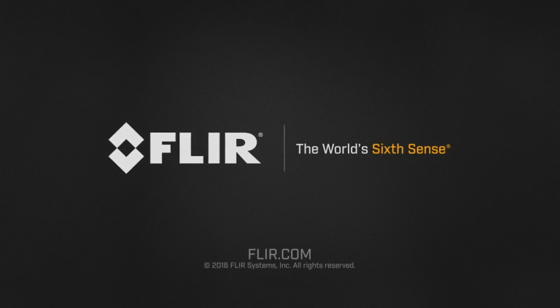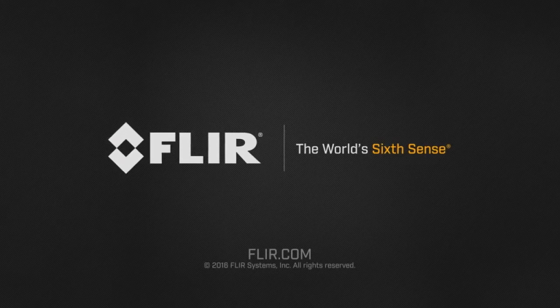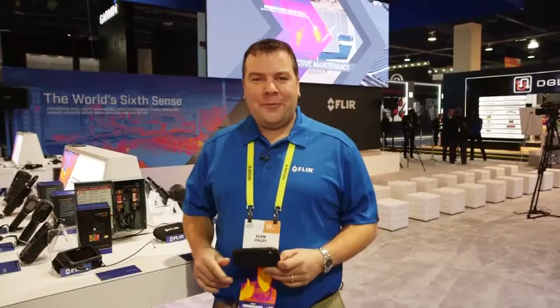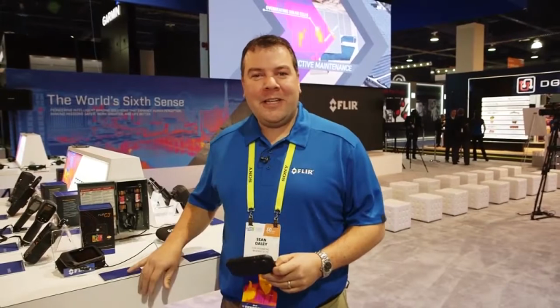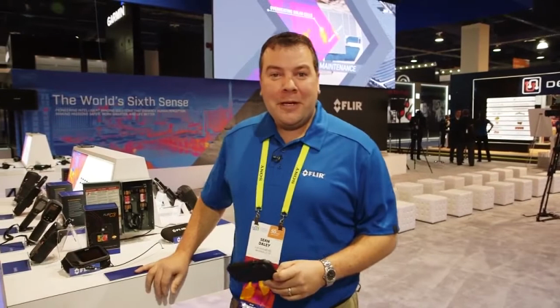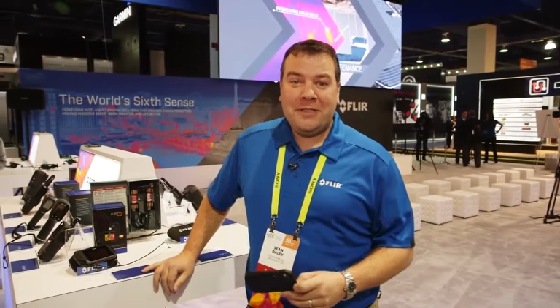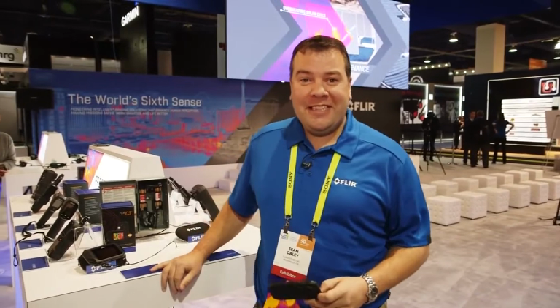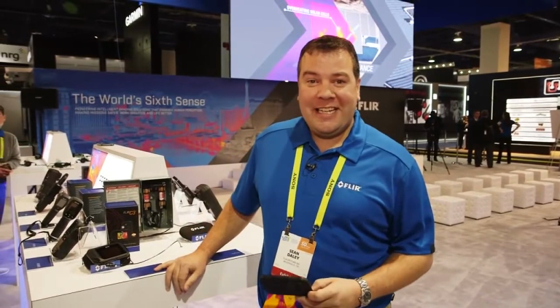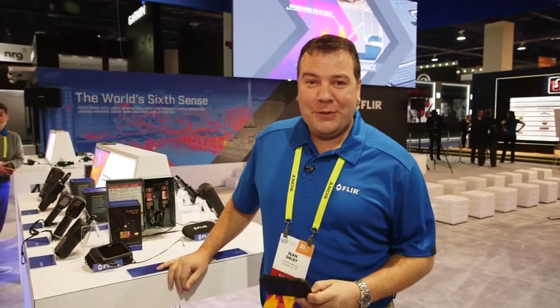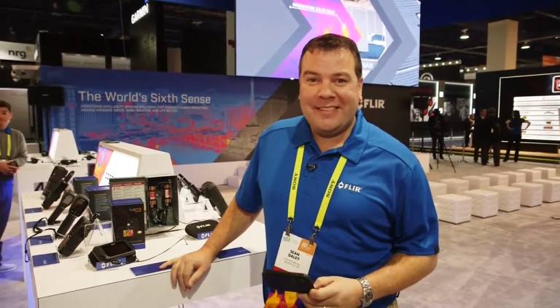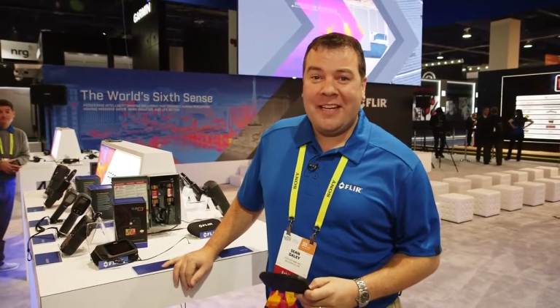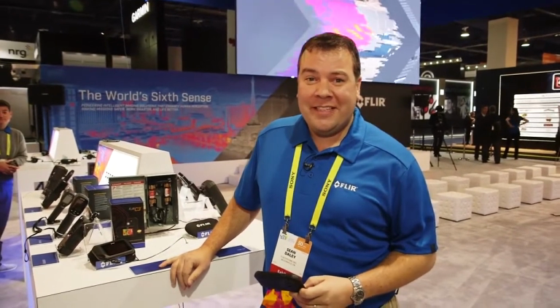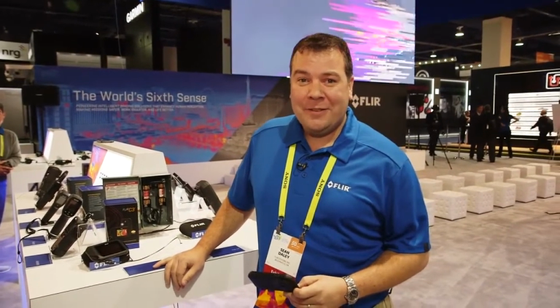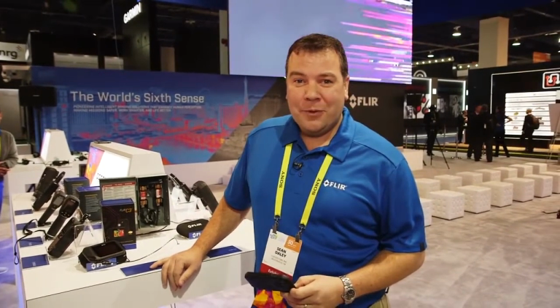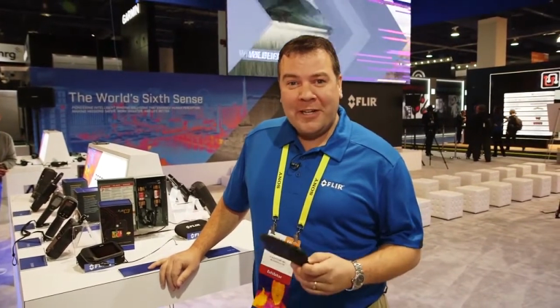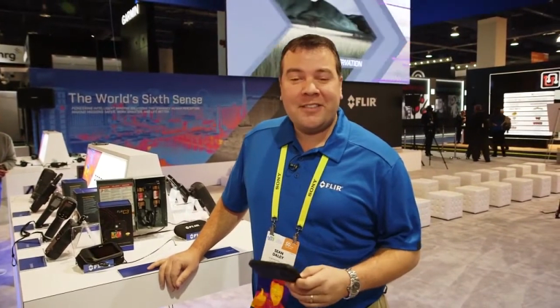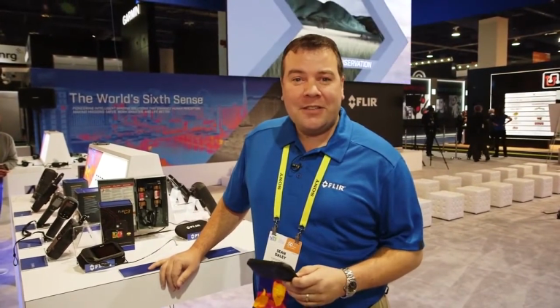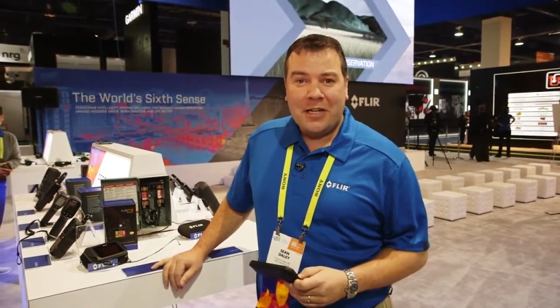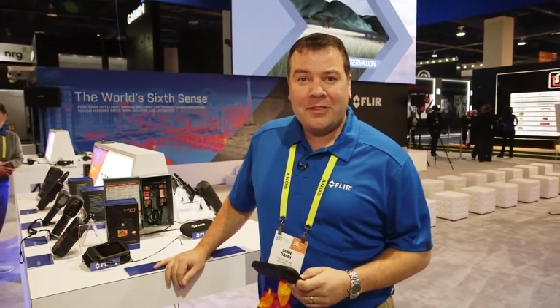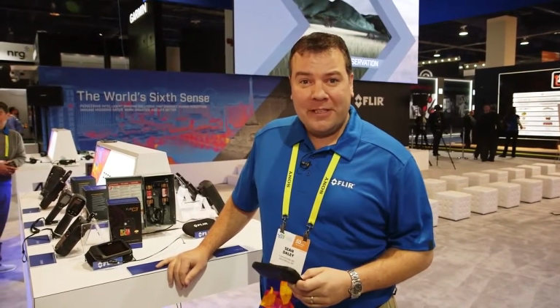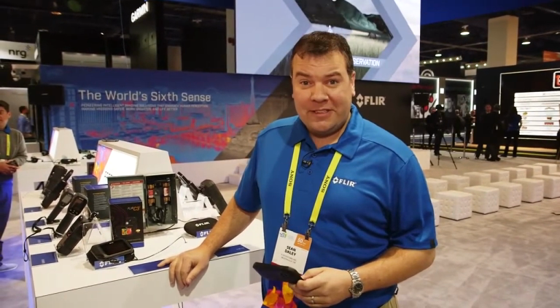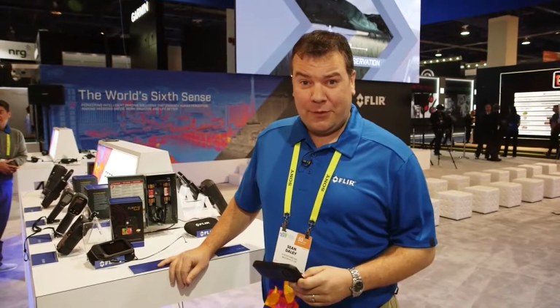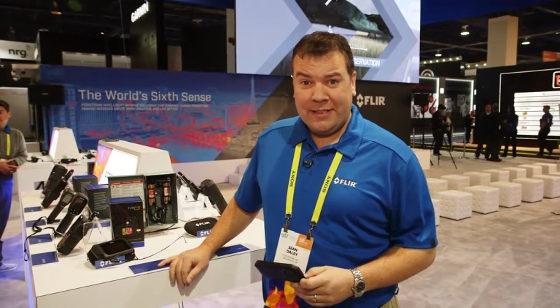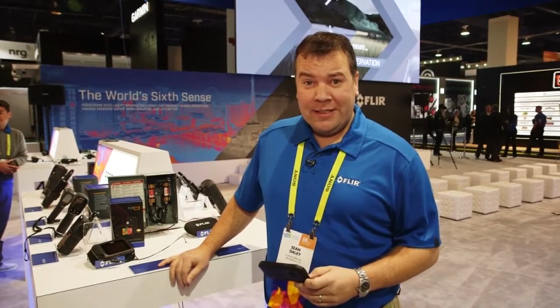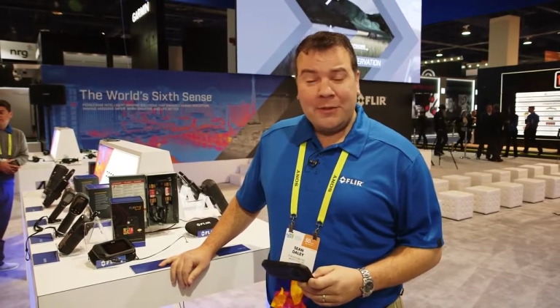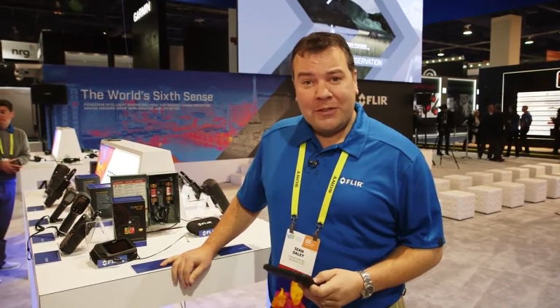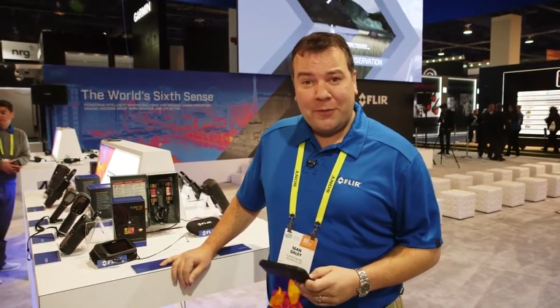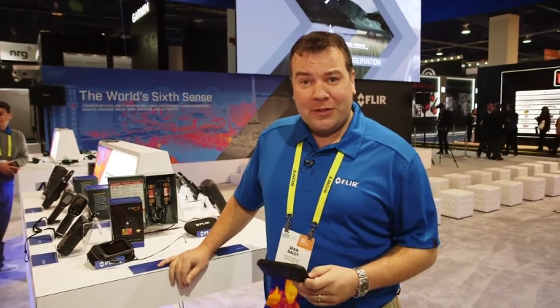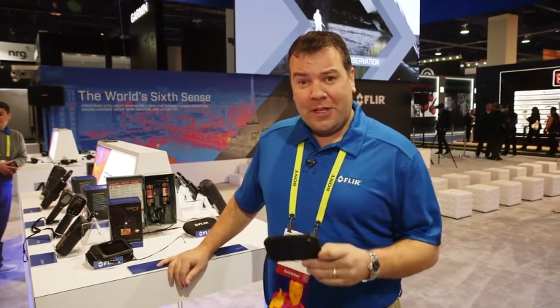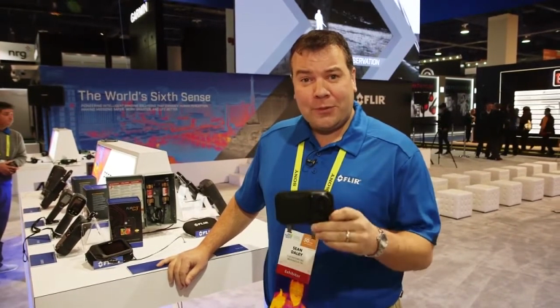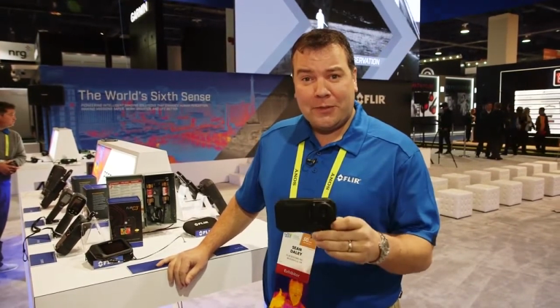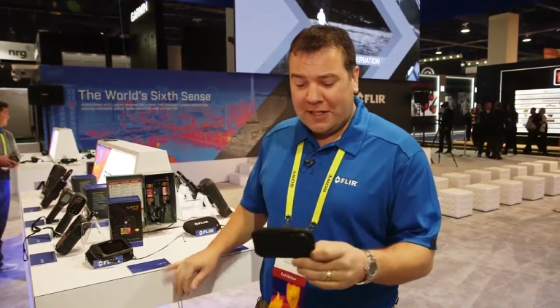Hello, FLIR would like to welcome you to CES 2017. We're very excited to launch the FLIR C3. I'd love to show you some of the features of this wonderful device.